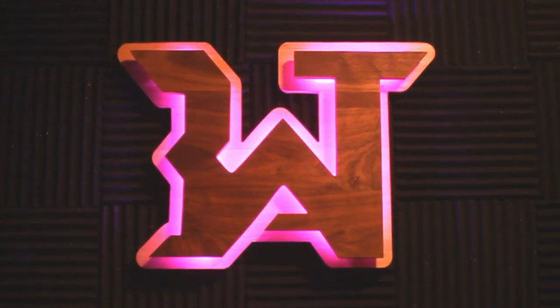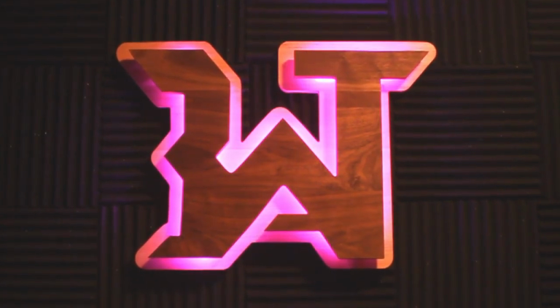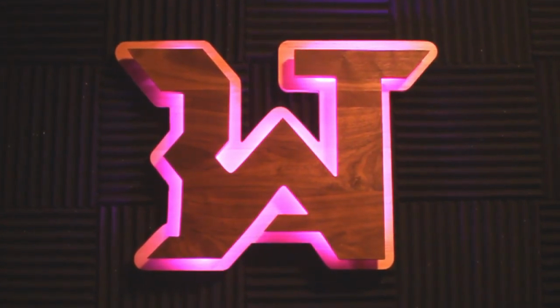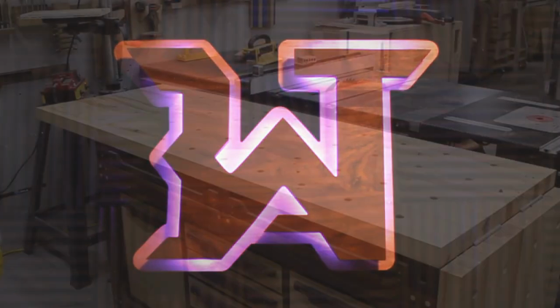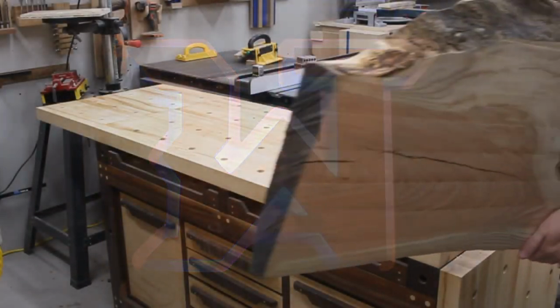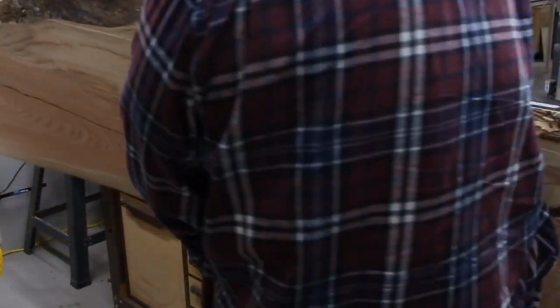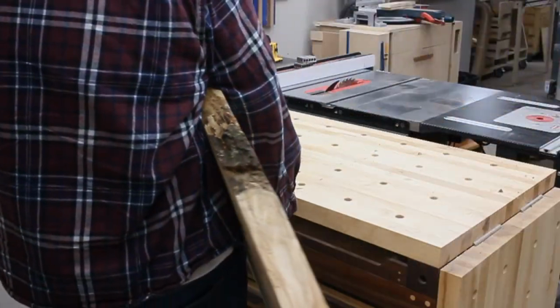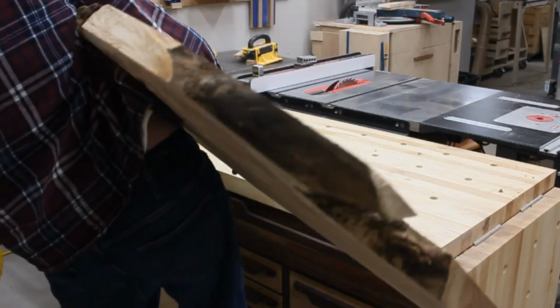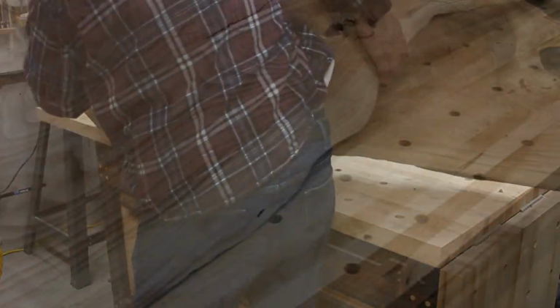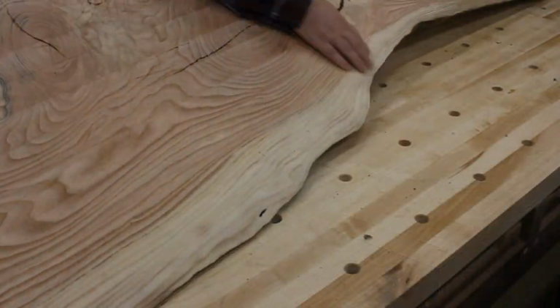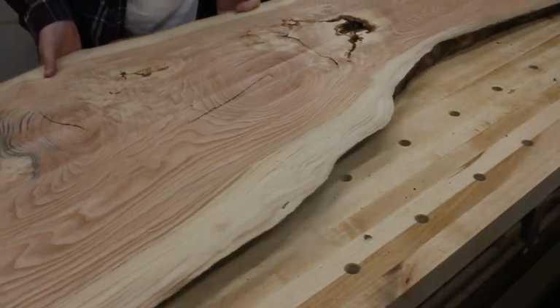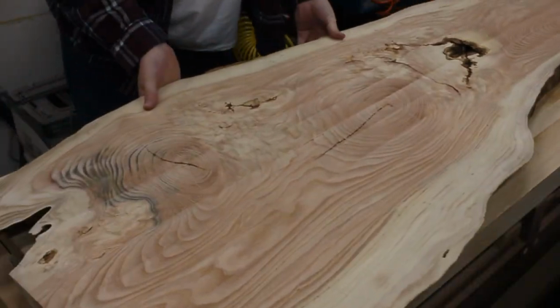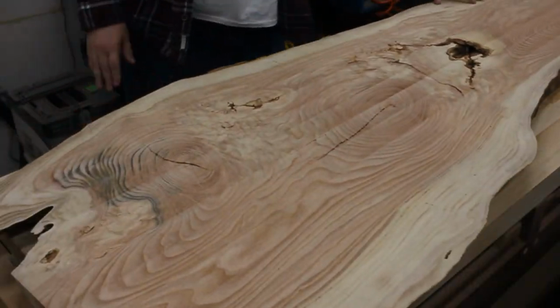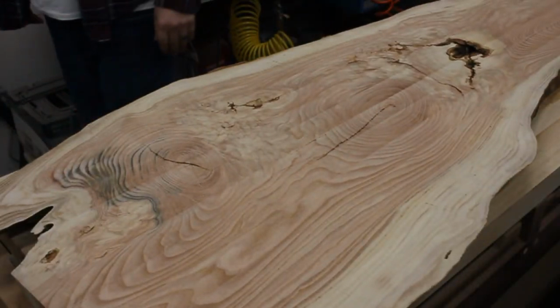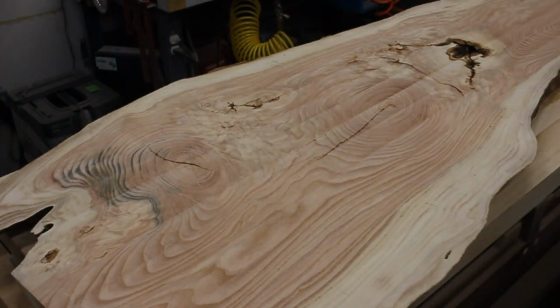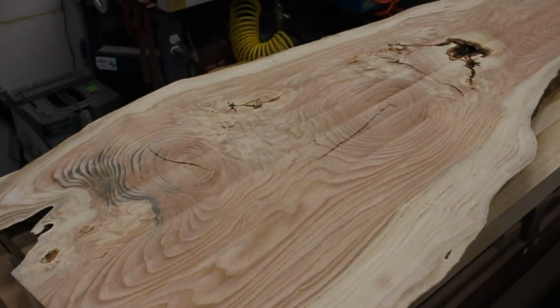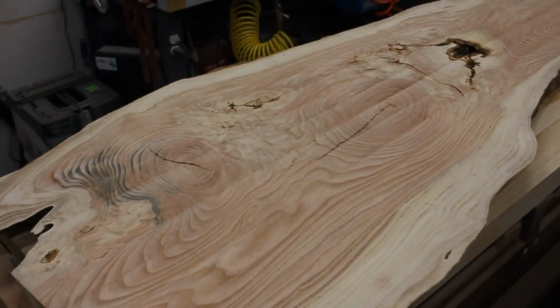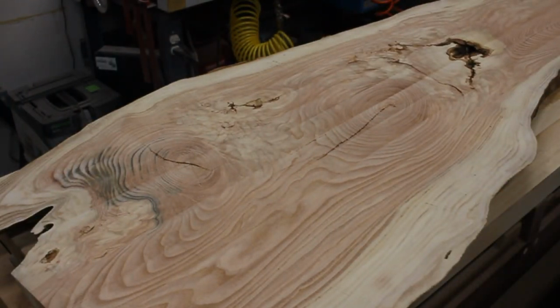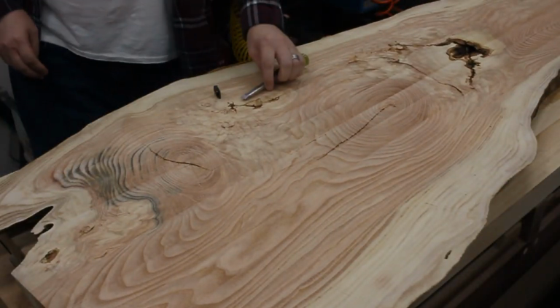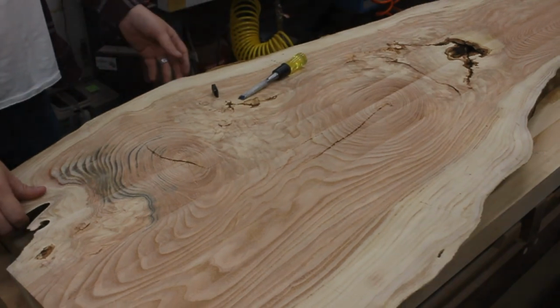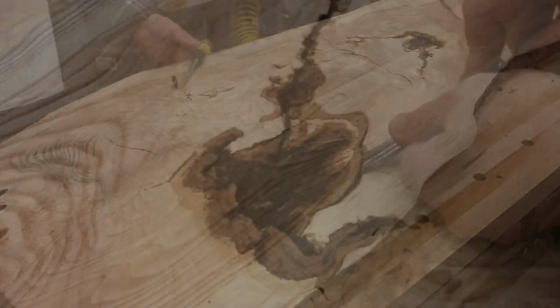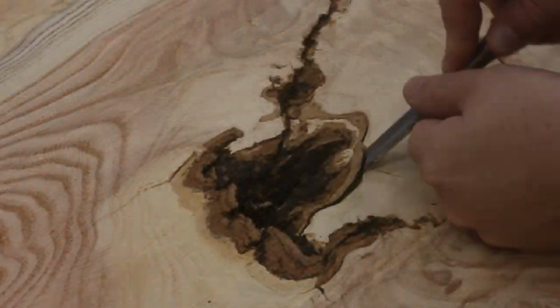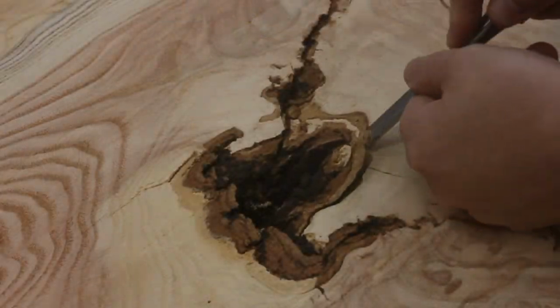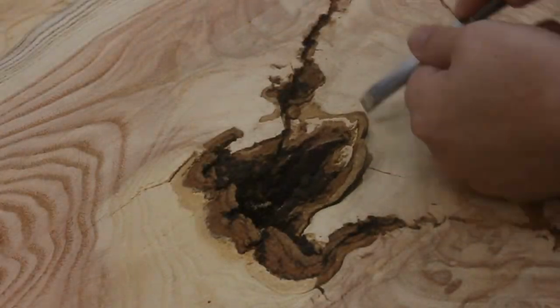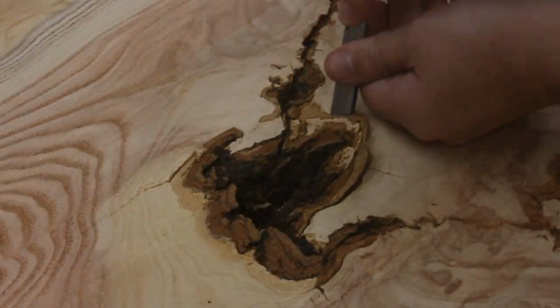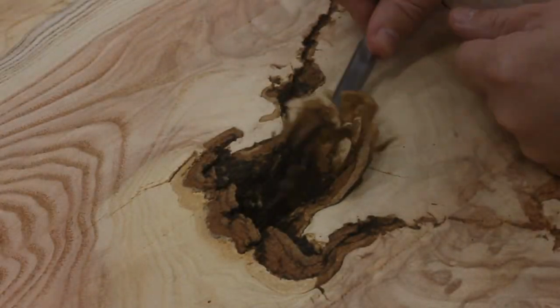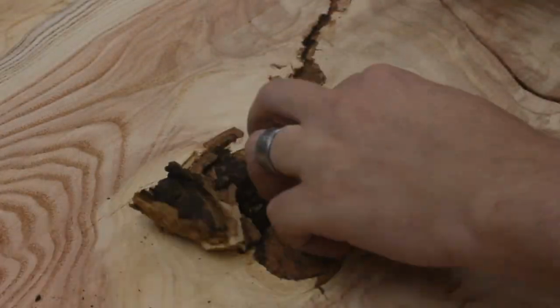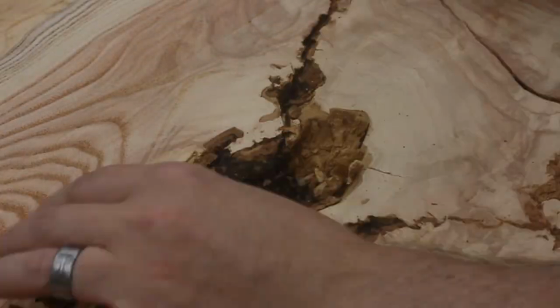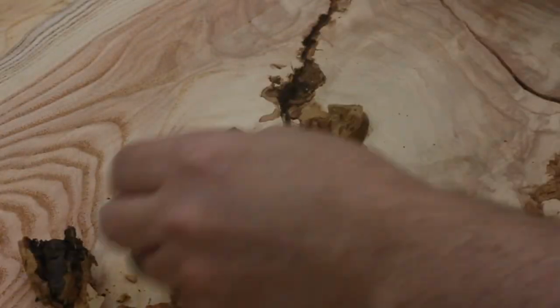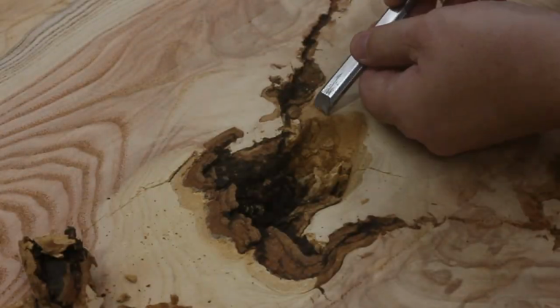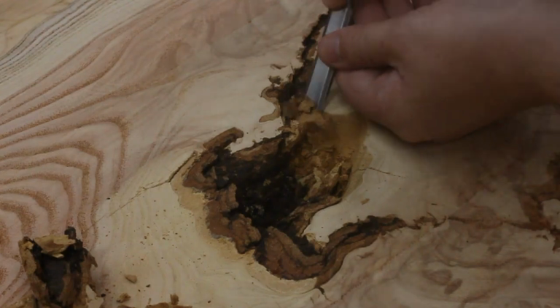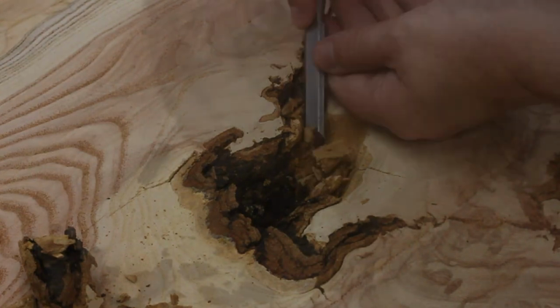Now I need to make a desk. For that, I picked up this gorgeous slab of honey locust from my friend Ron, who runs High-Grade Lumber. If you're in Michigan and you need some top-shelf stuff, then check them out. I've got nothing but good things to say about High-Grade Lumber.